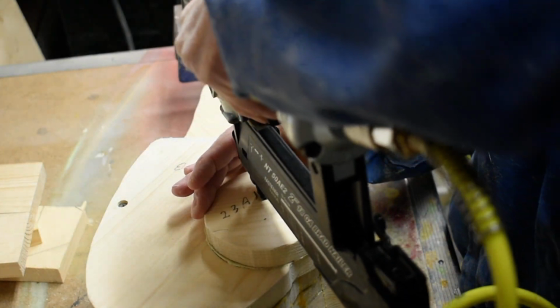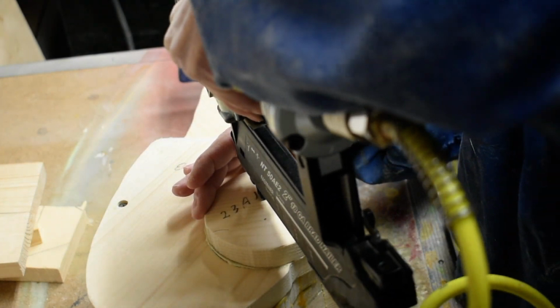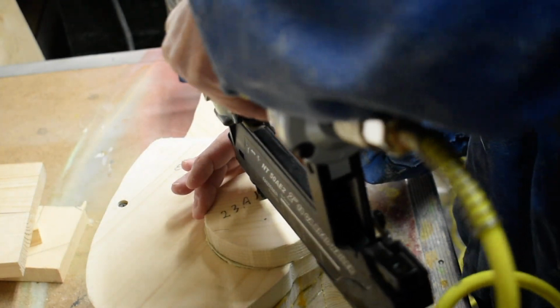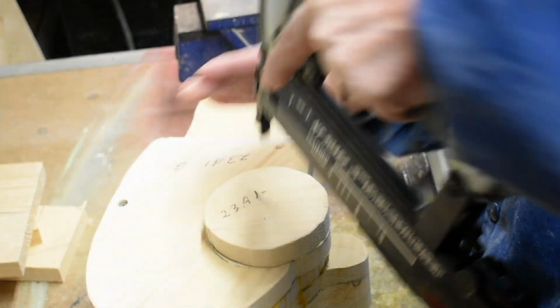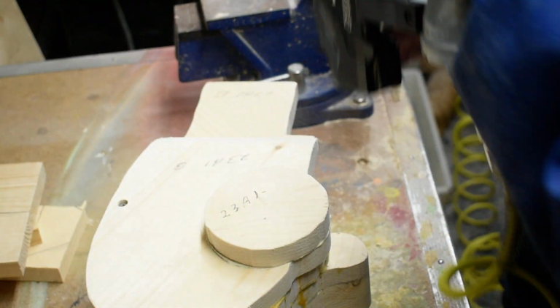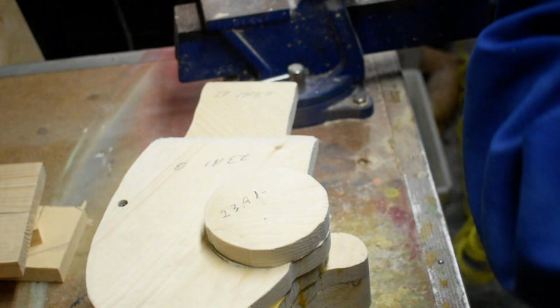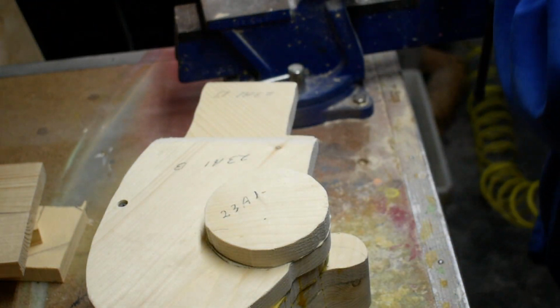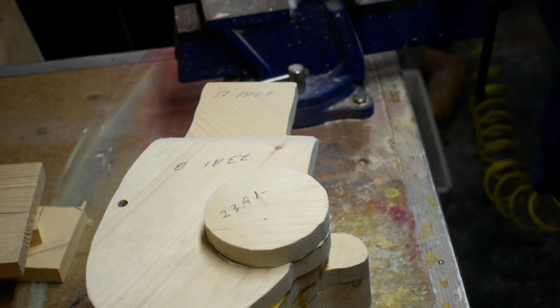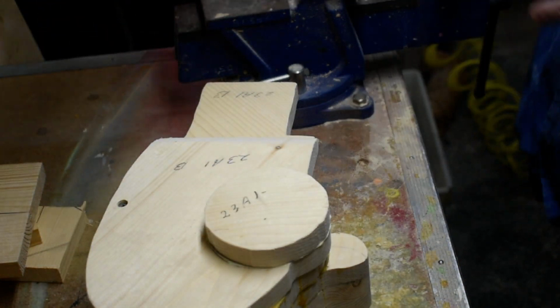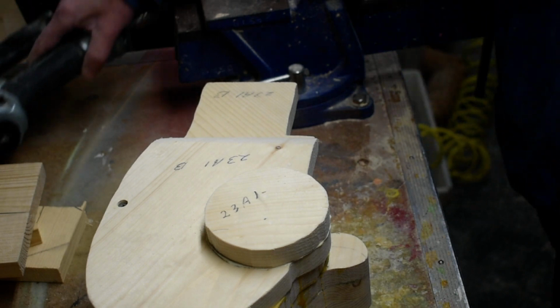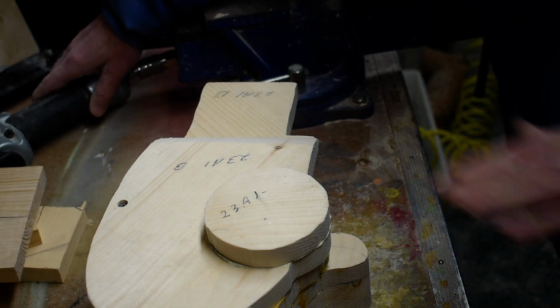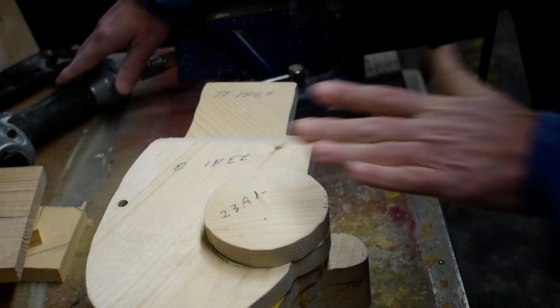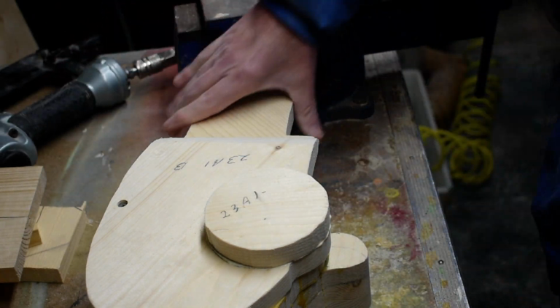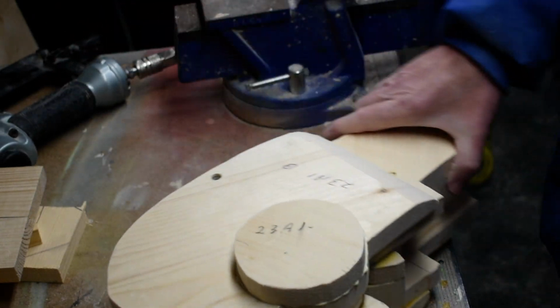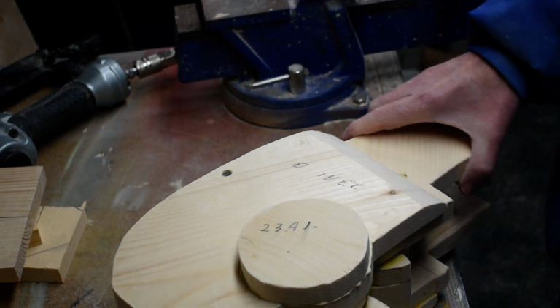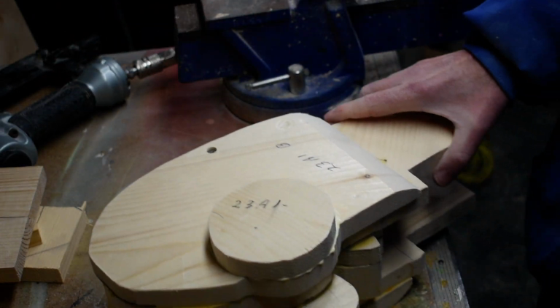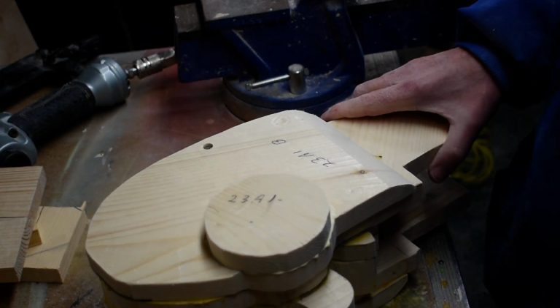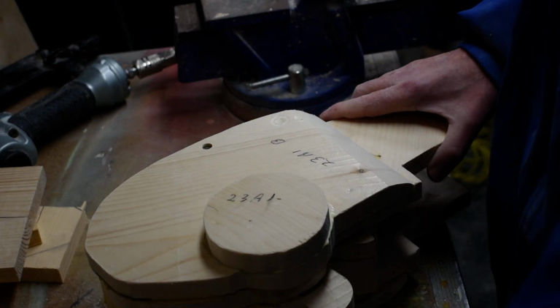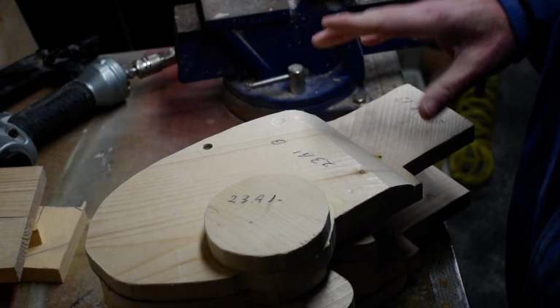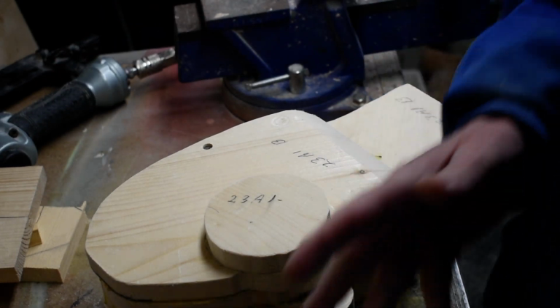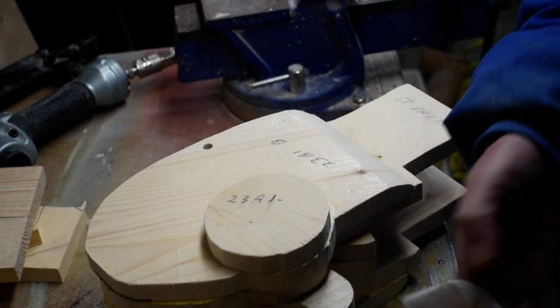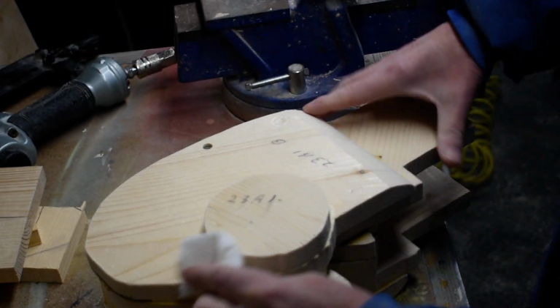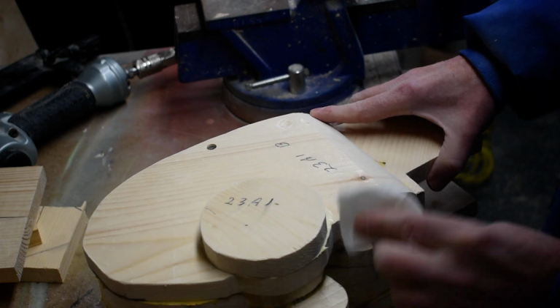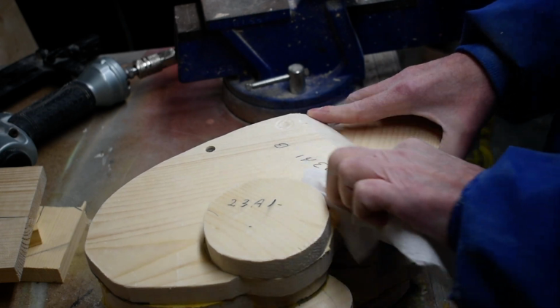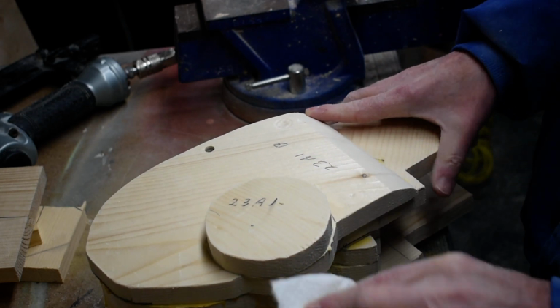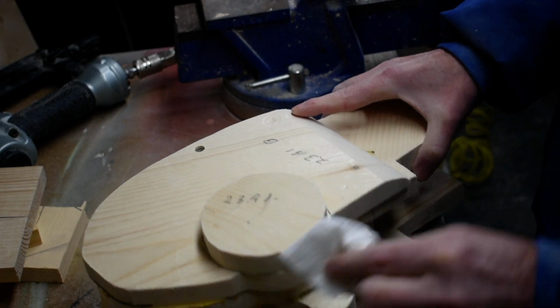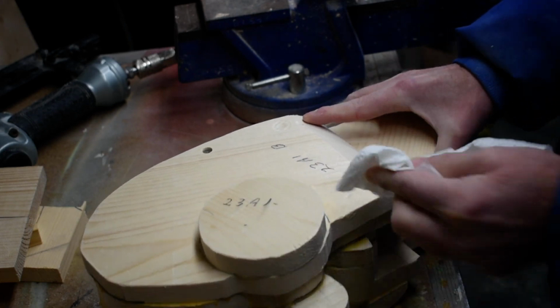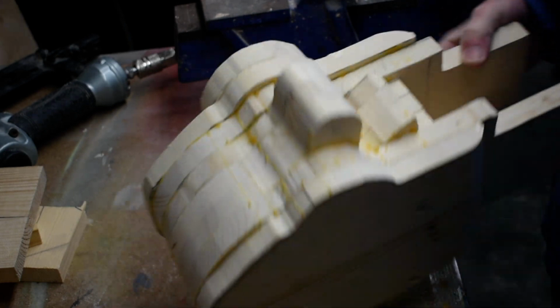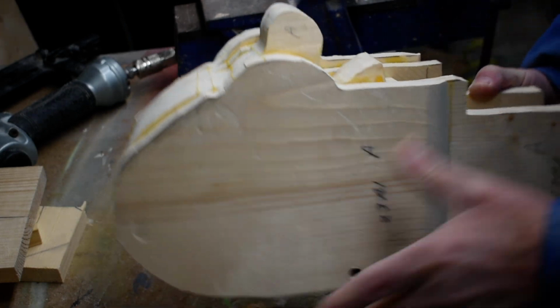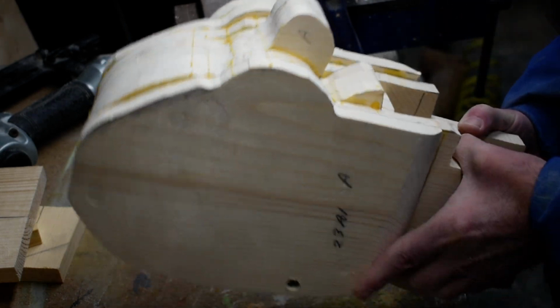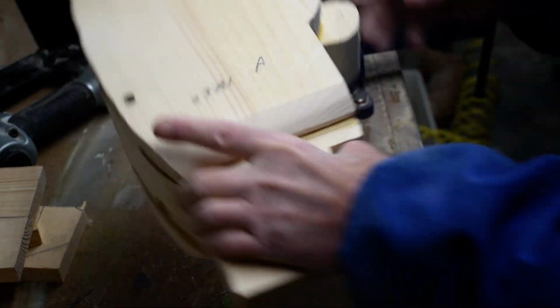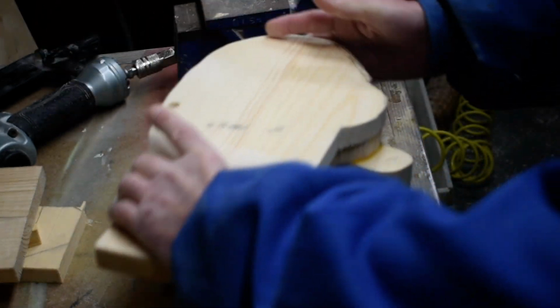That will hold while we clamp it, and we'll put the other side on.